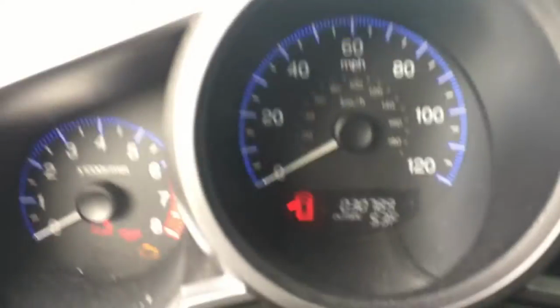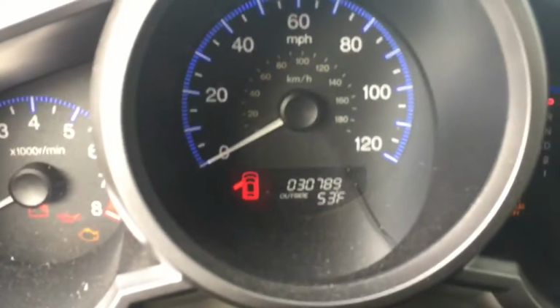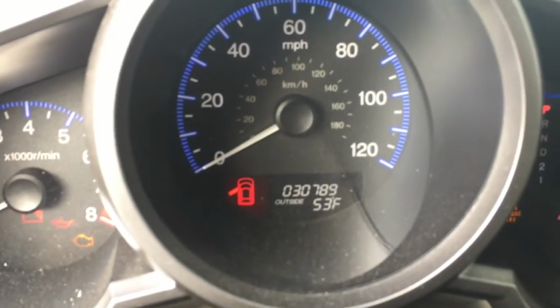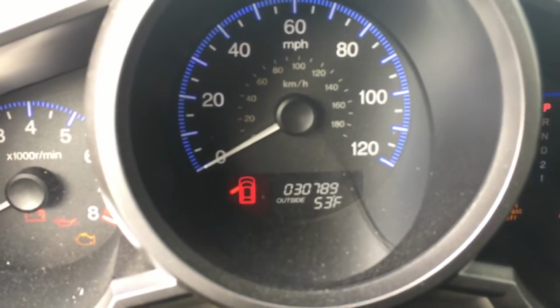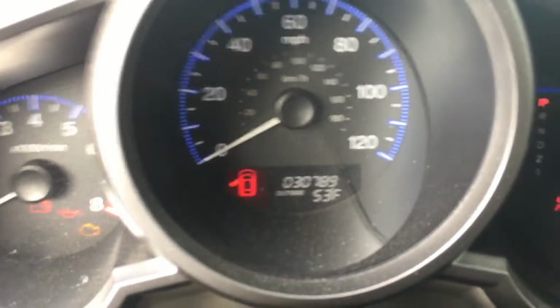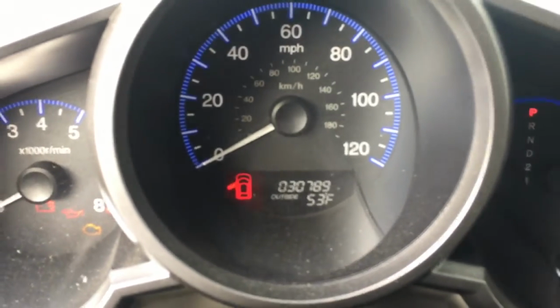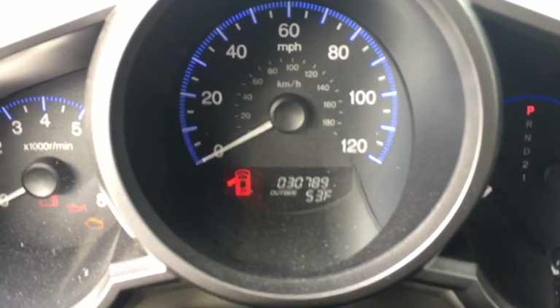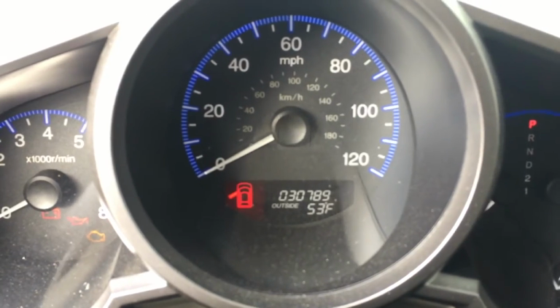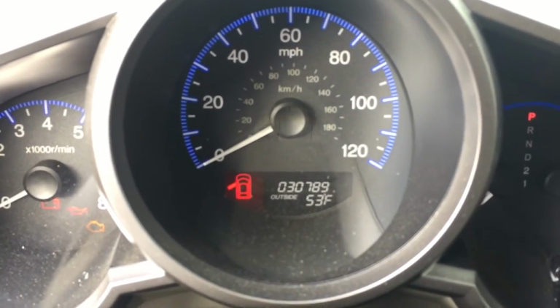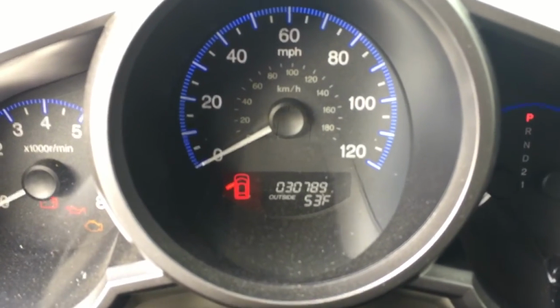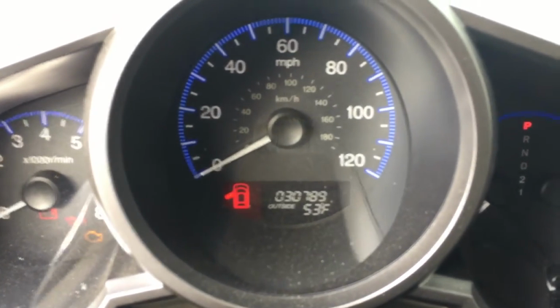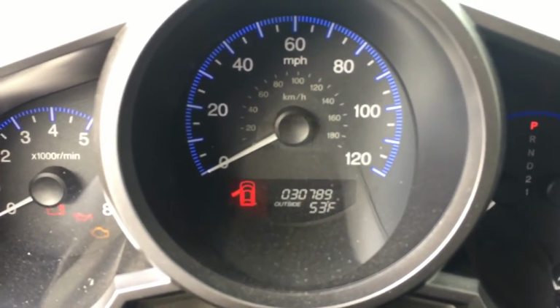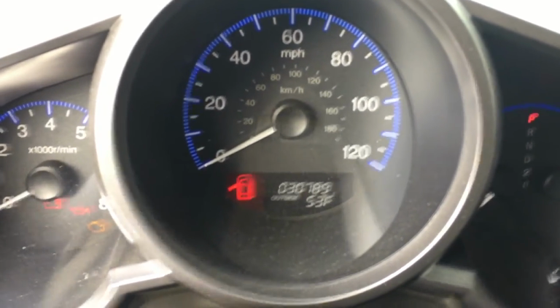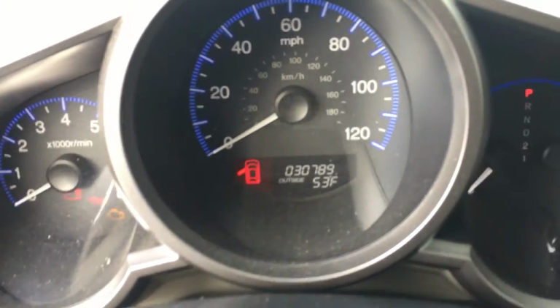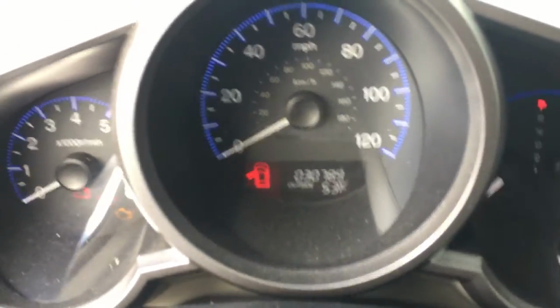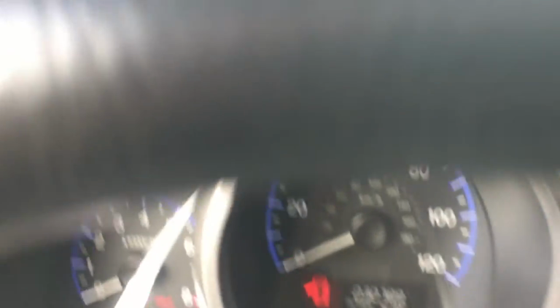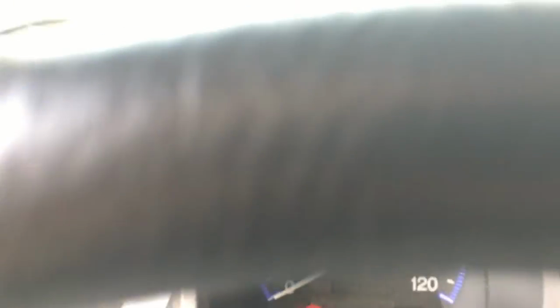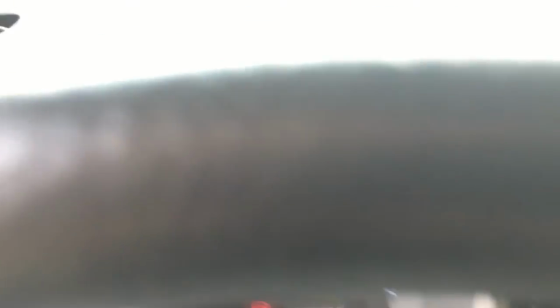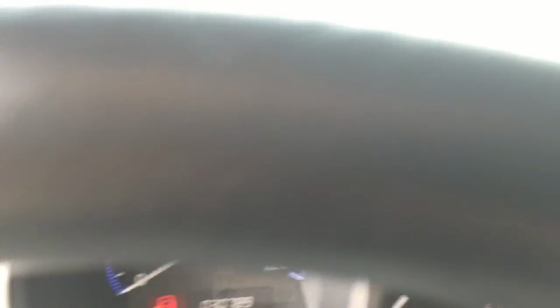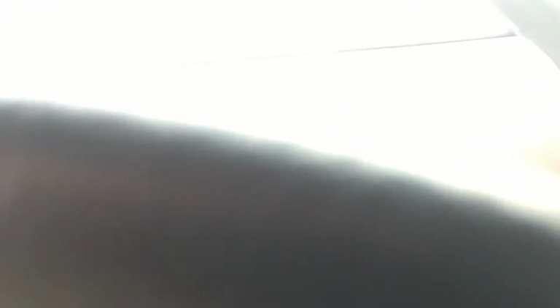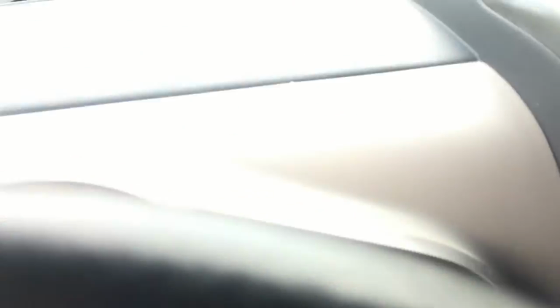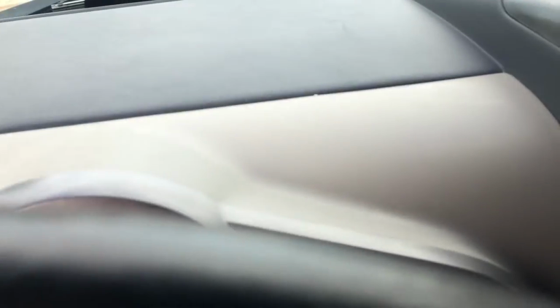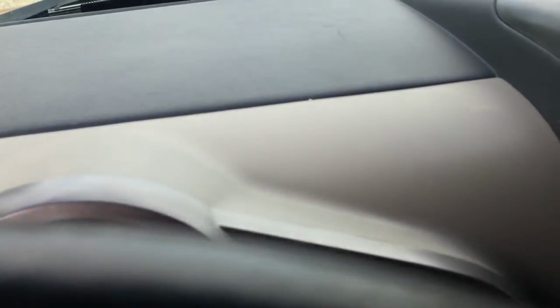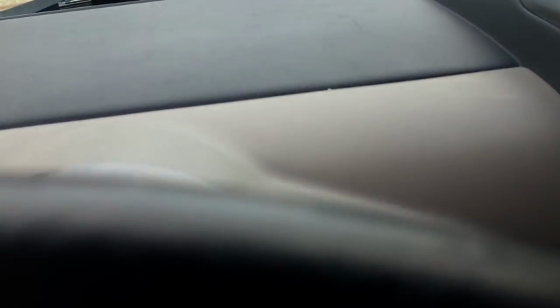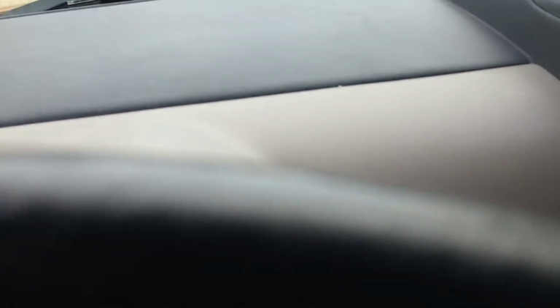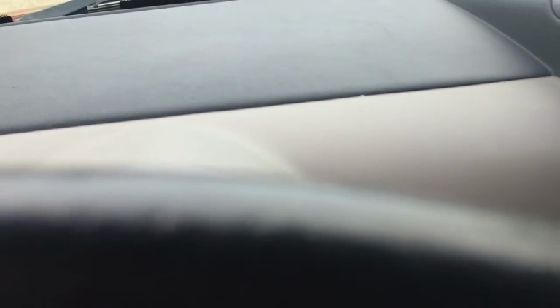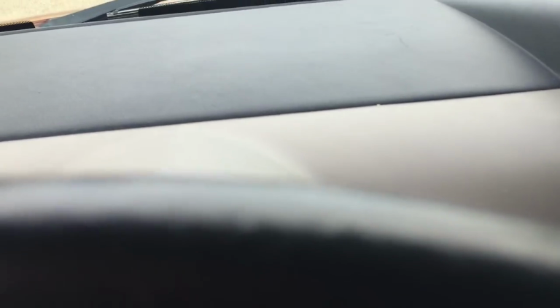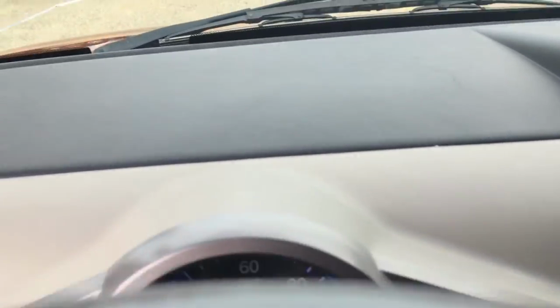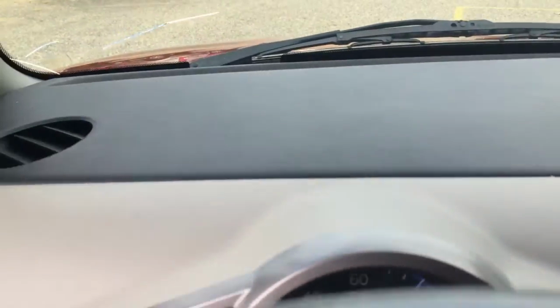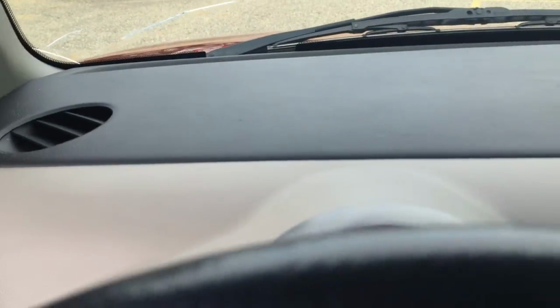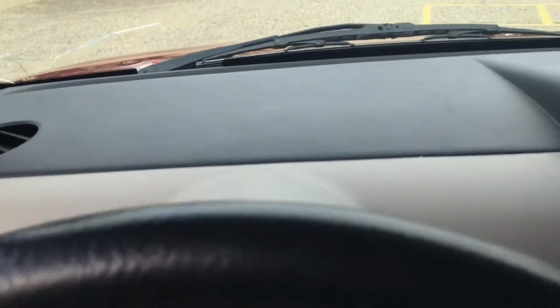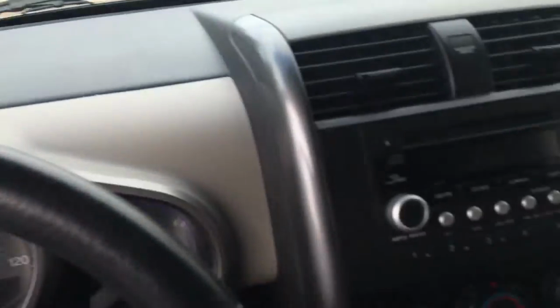We've got 30,000 miles. From the parameters you were telling me, Dave, it's a 2011, so we've got 30,000 miles. It should be perfect for the system.